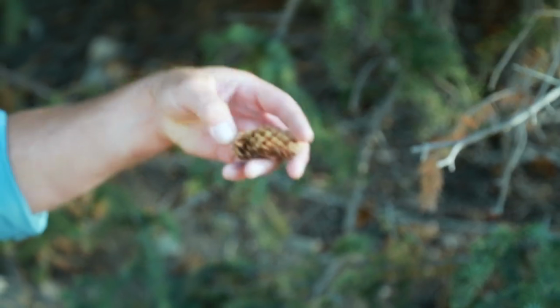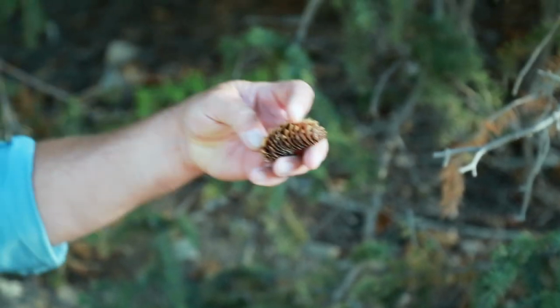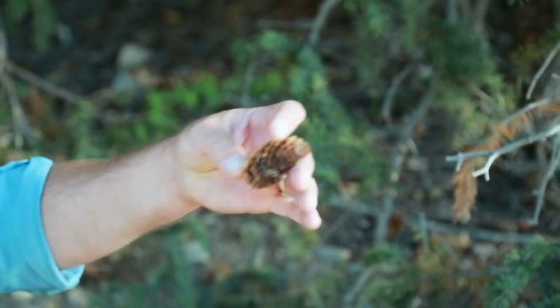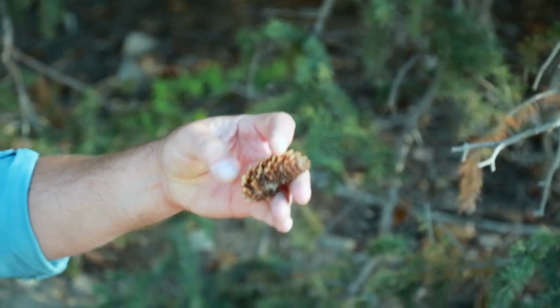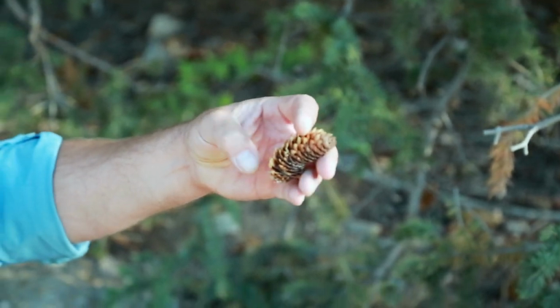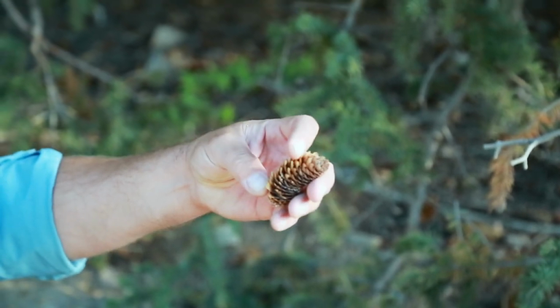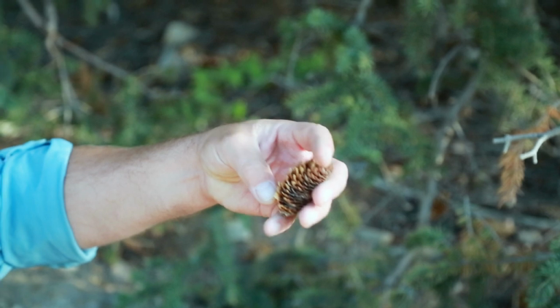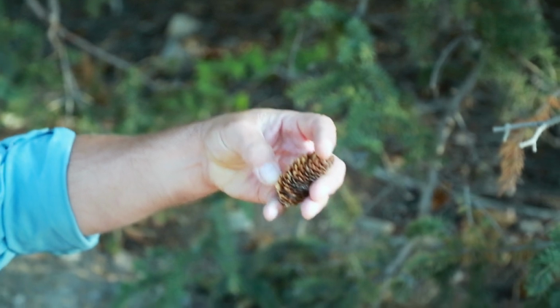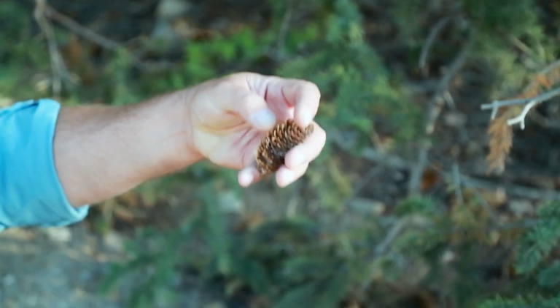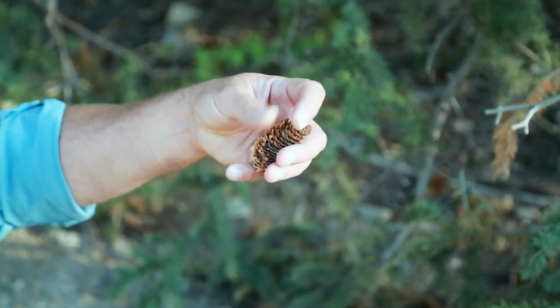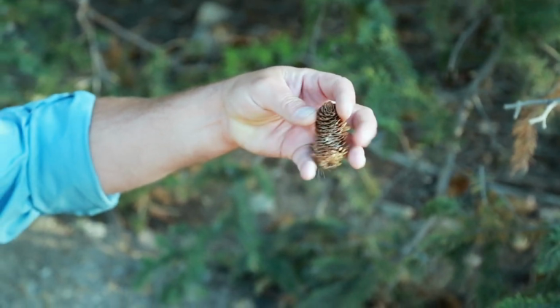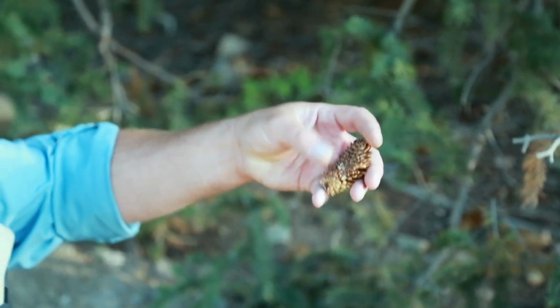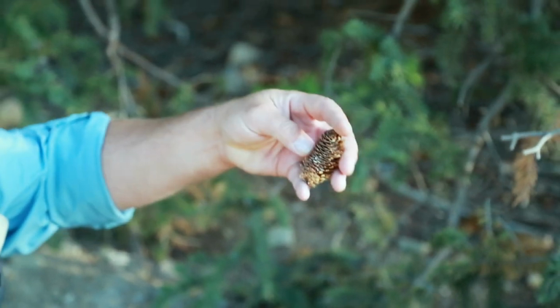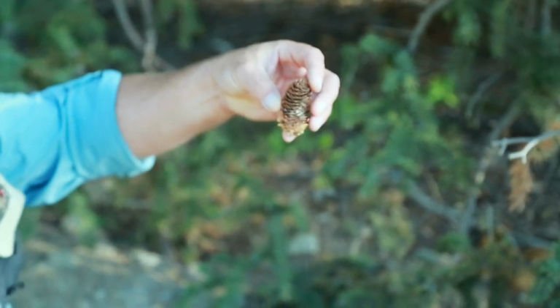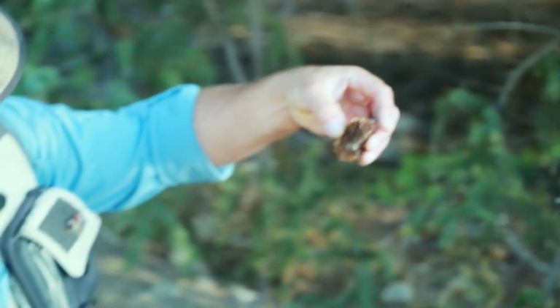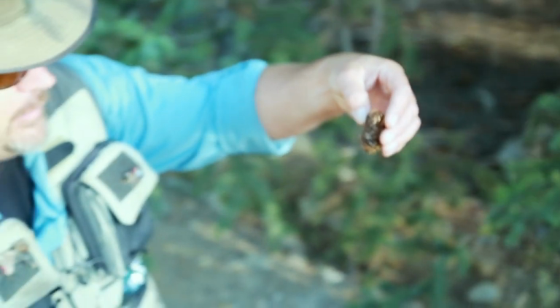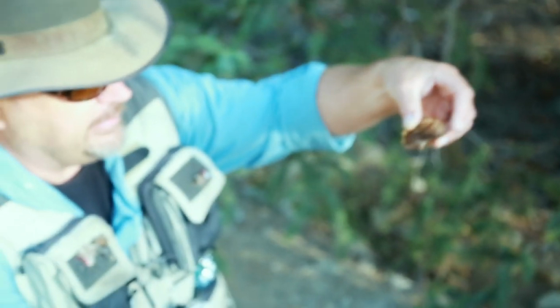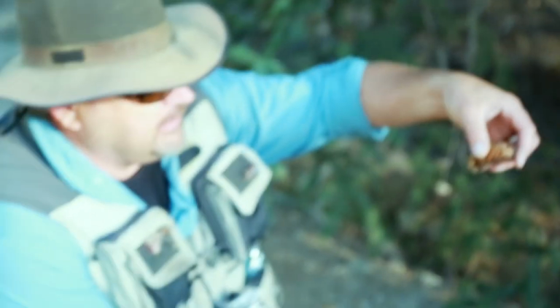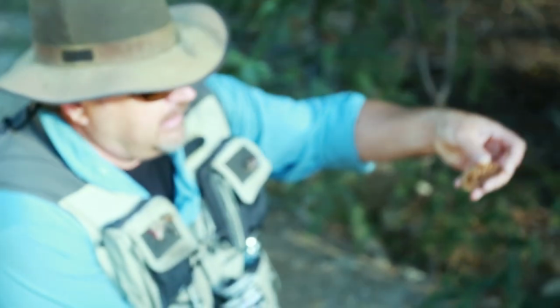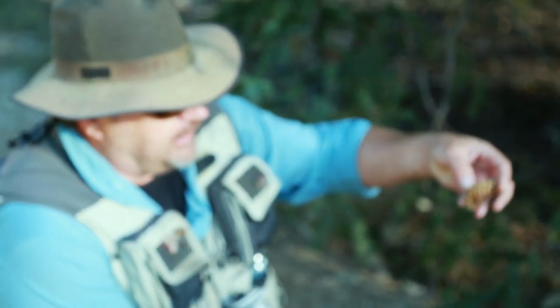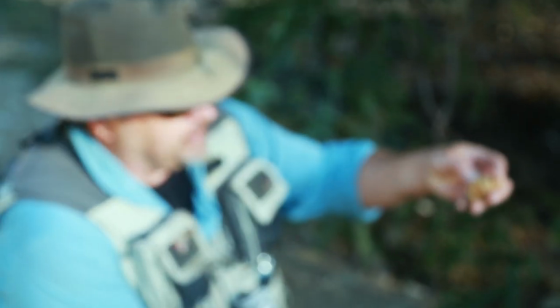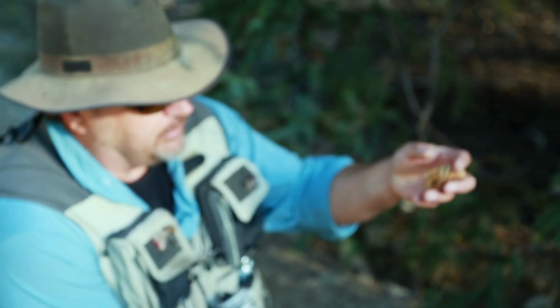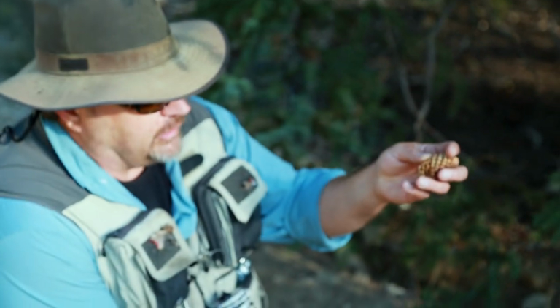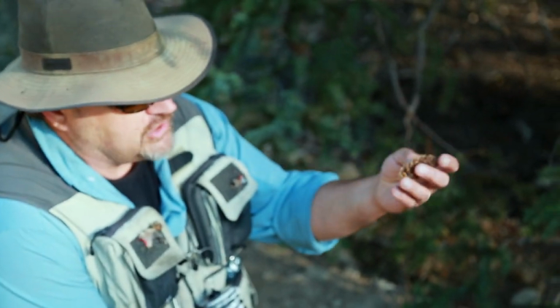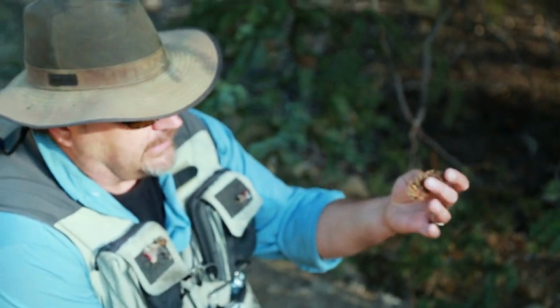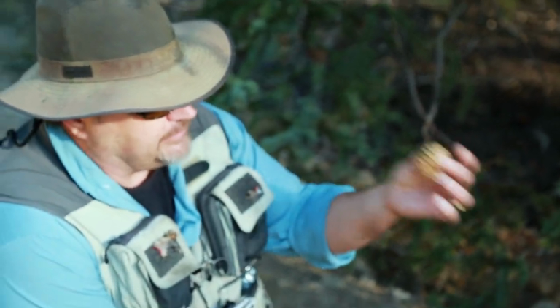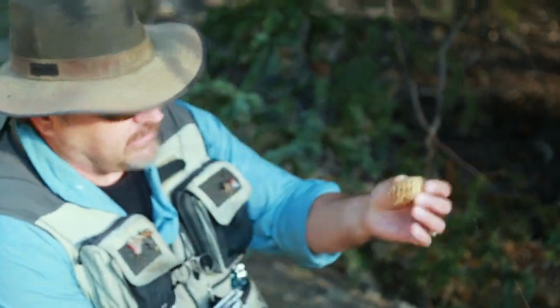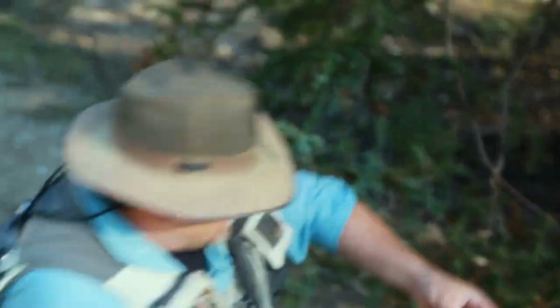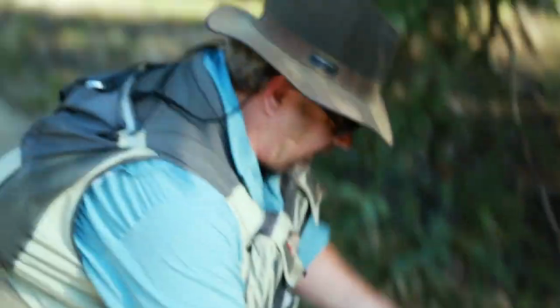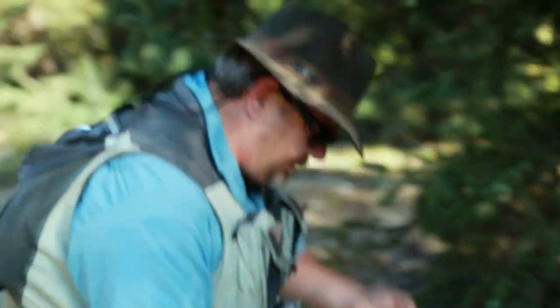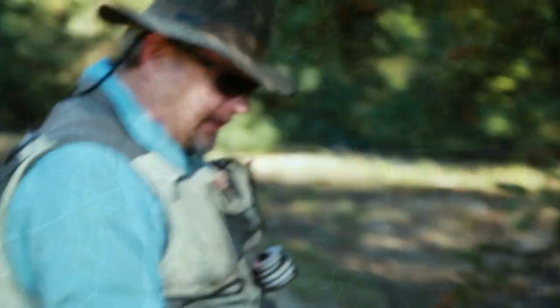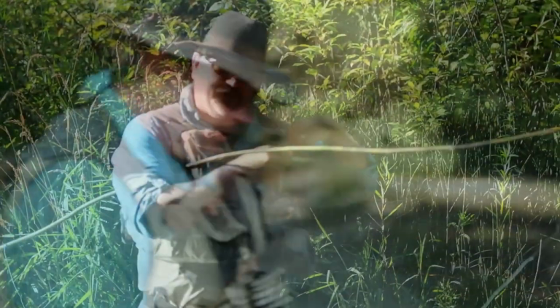I like the curvature of this one. You've got almost like an armadillo-looking guy, because you've got the large scales on the back and the small ones on what would be the belly. That's a really good one that'll grip the fish really well. I'm going to grab that guy and put that in my pocket.